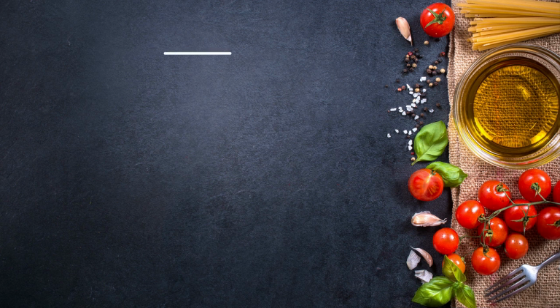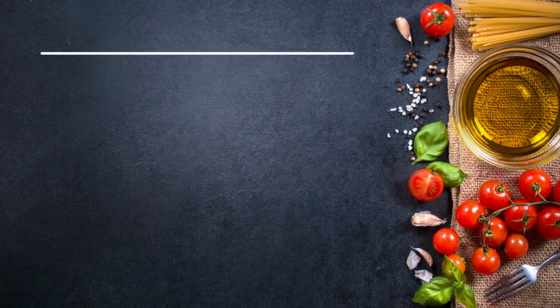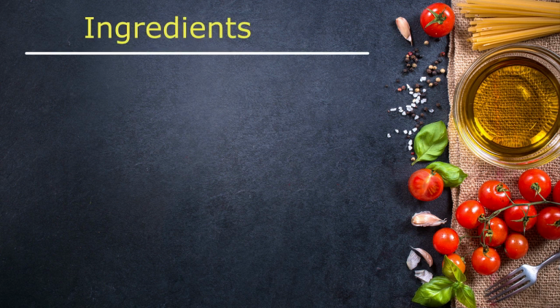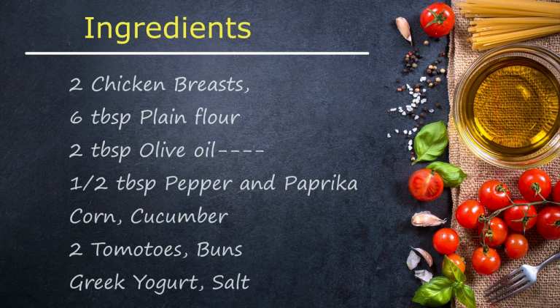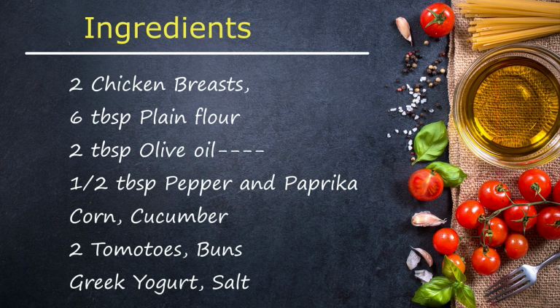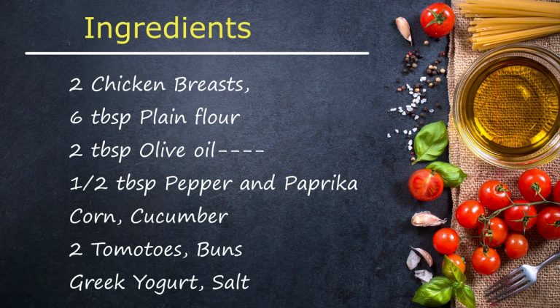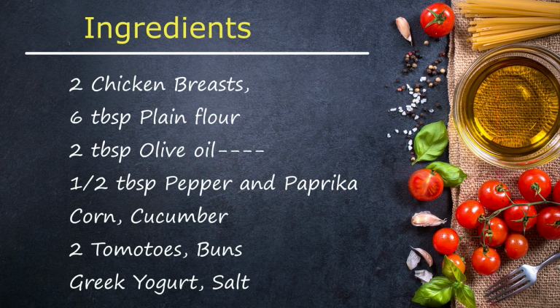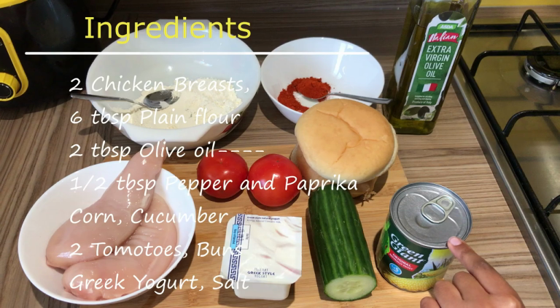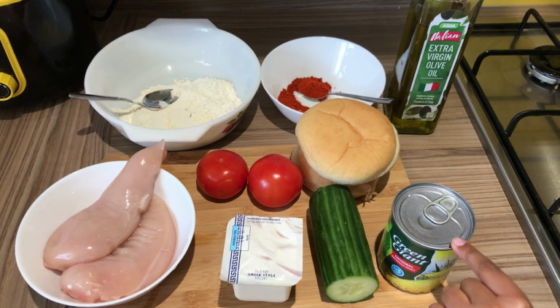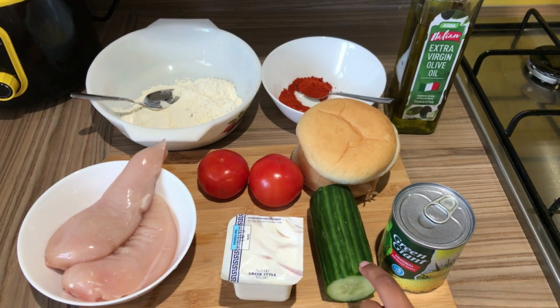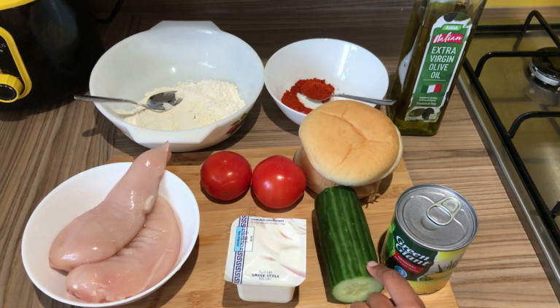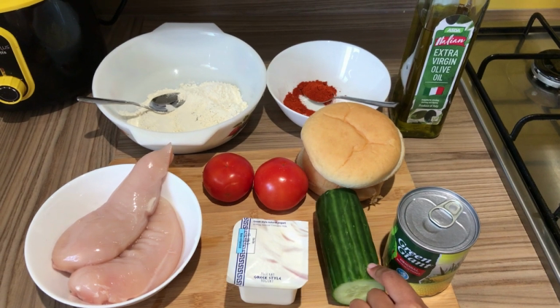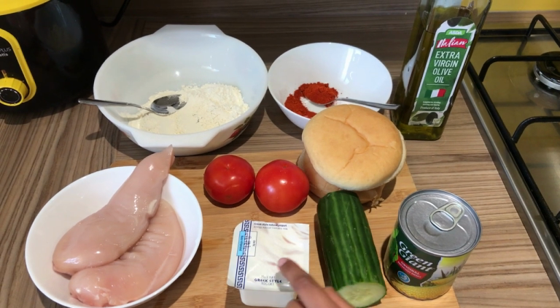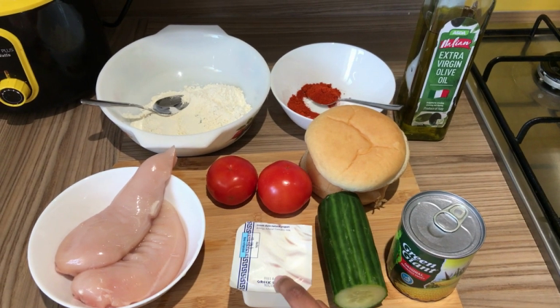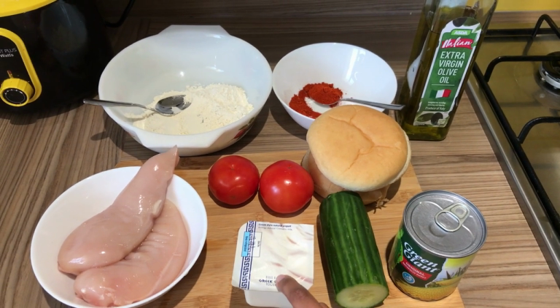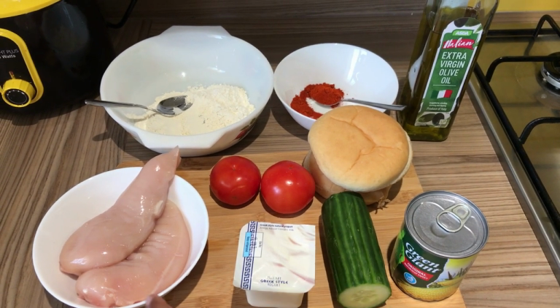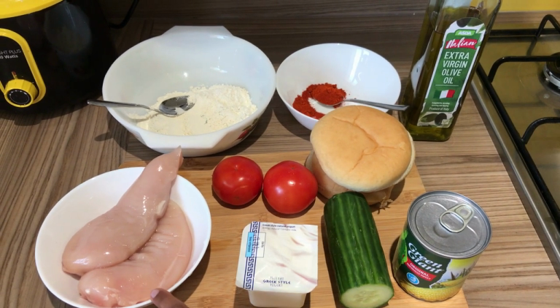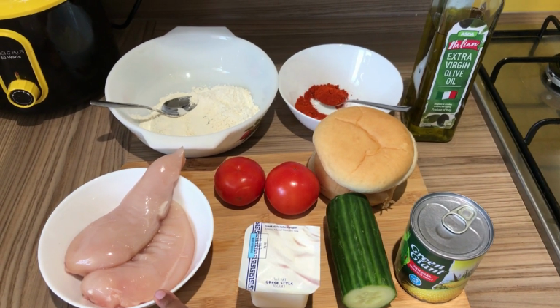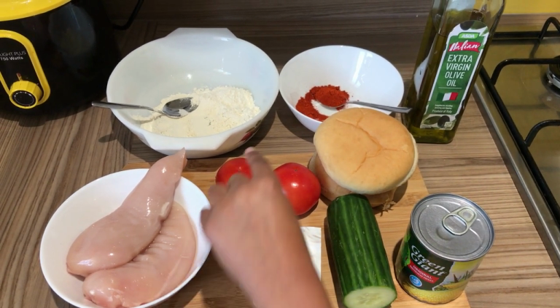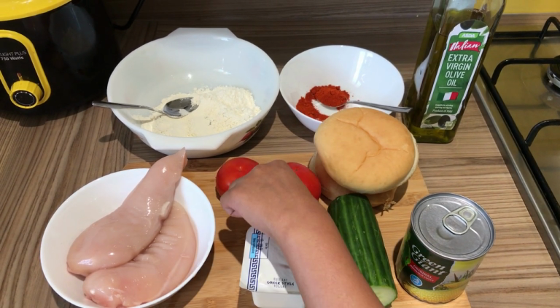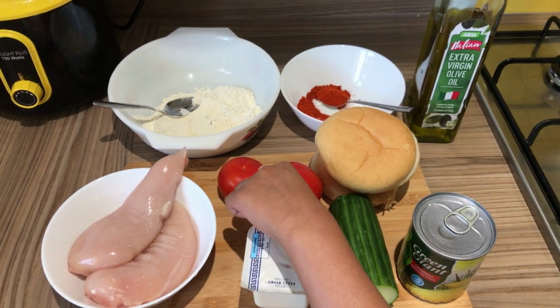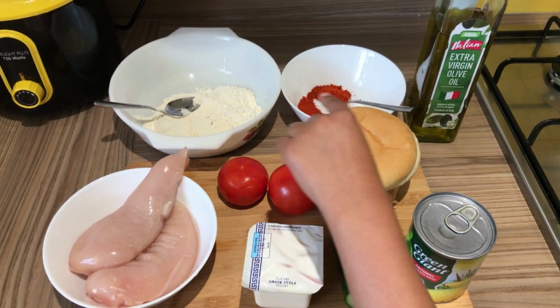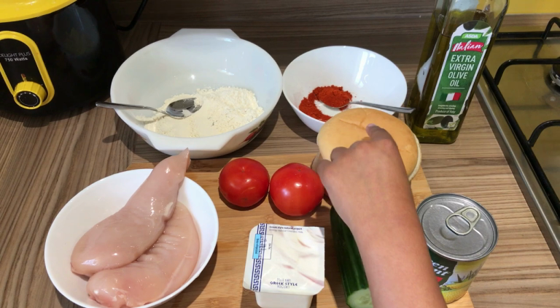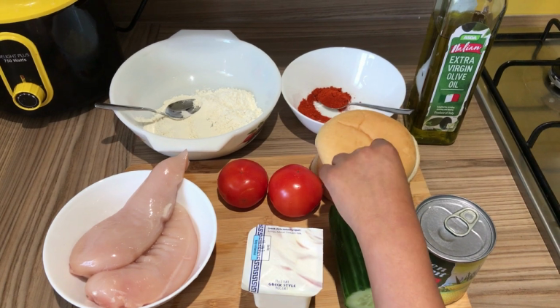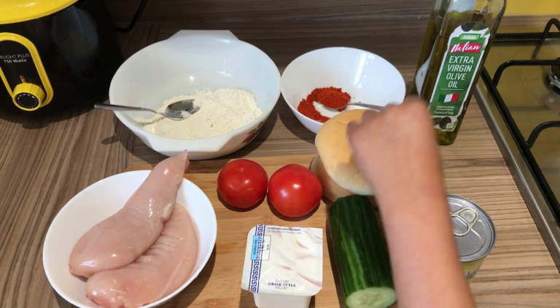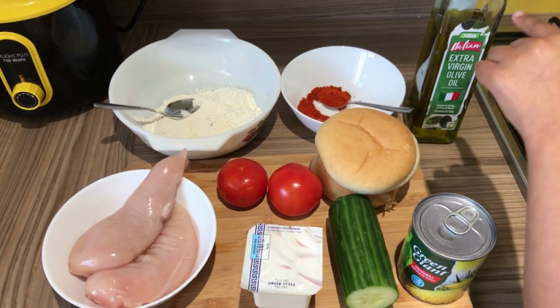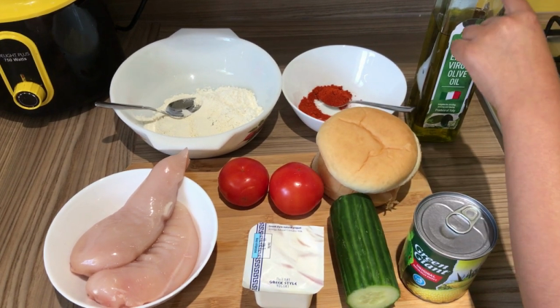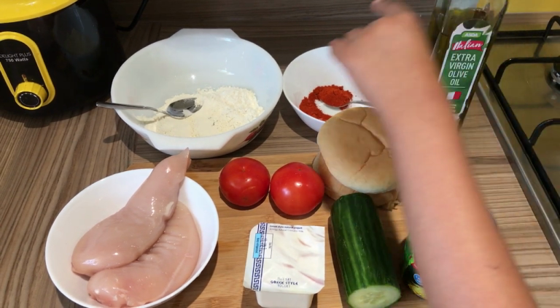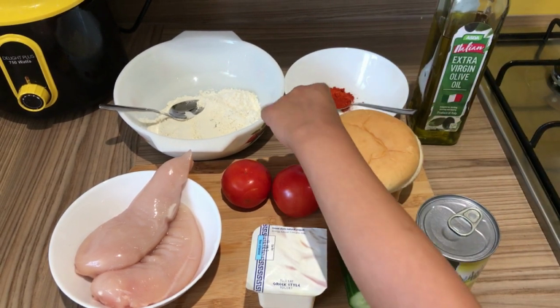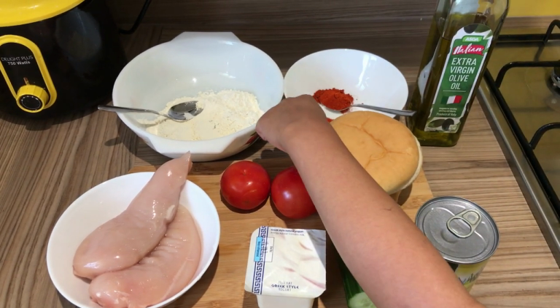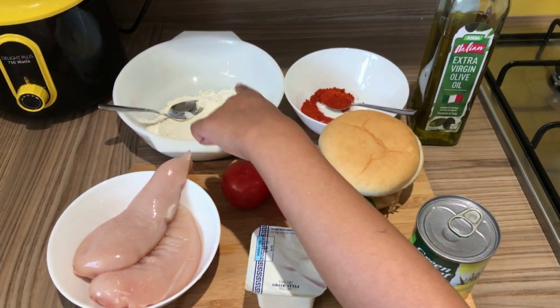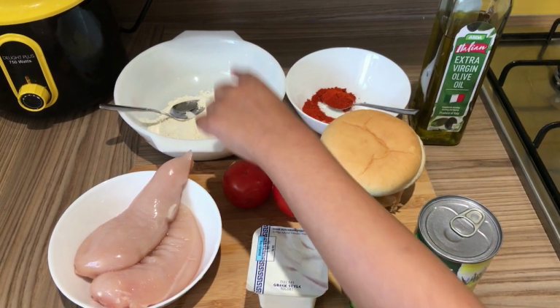The required ingredients are corn, cucumber, Greek yogurt, chicken breast, two tomatoes, buns, olive oil, paprika, and plain flour.